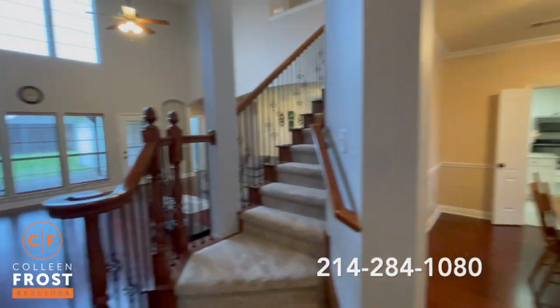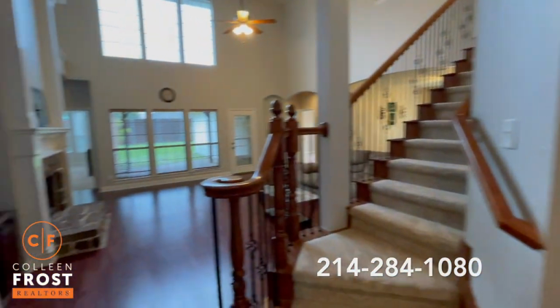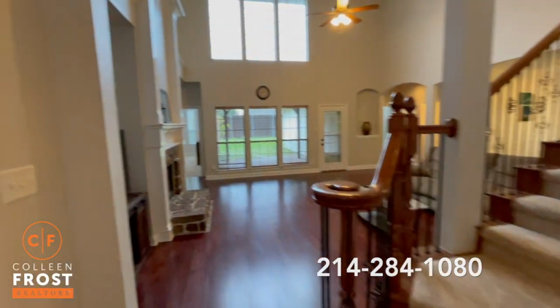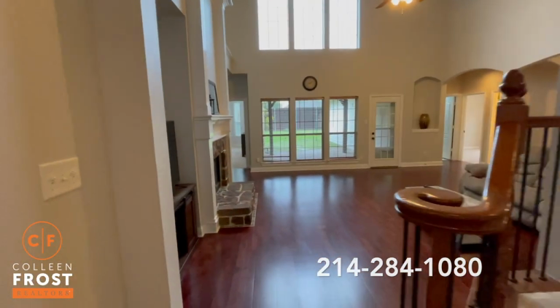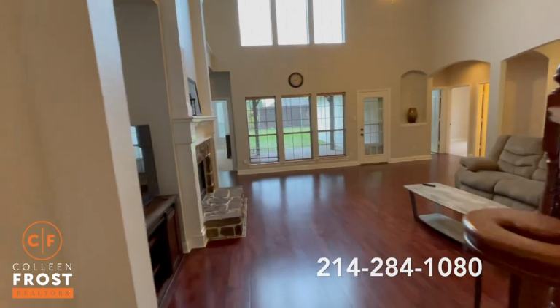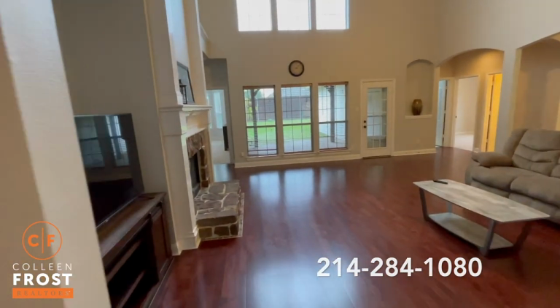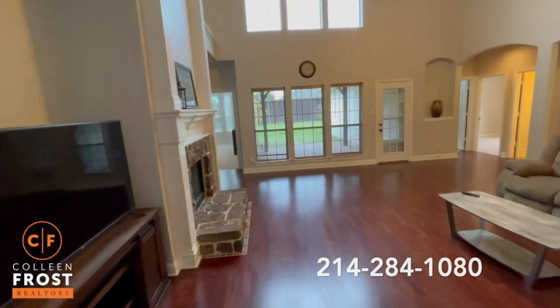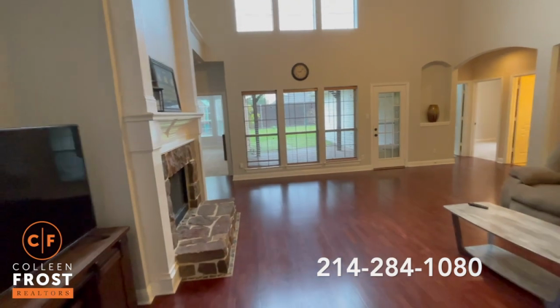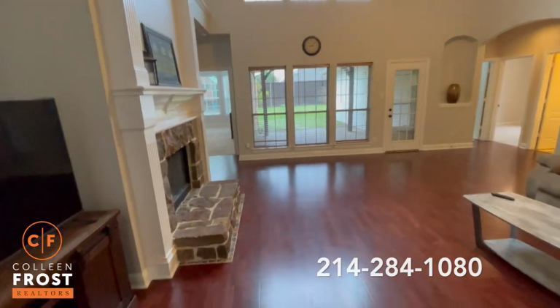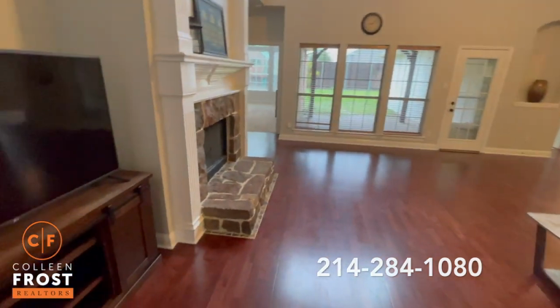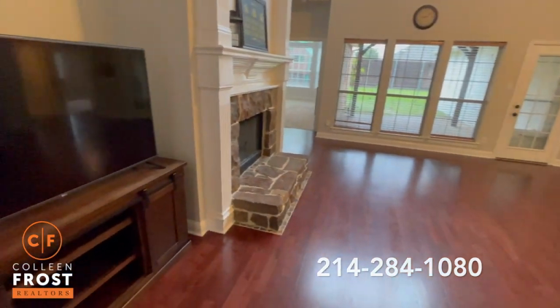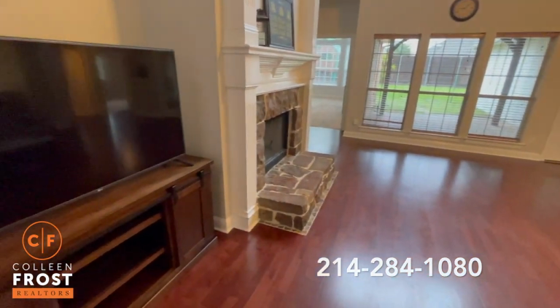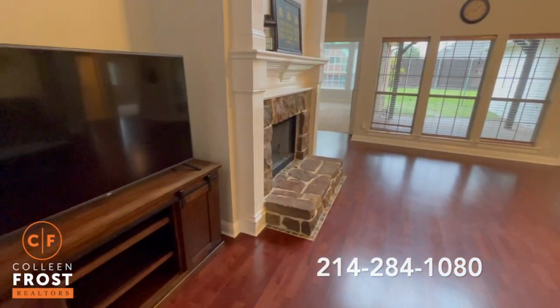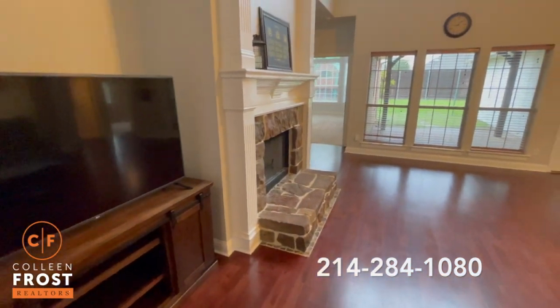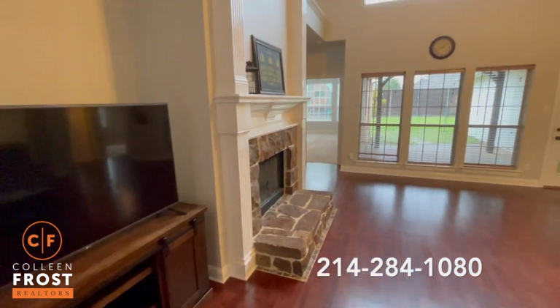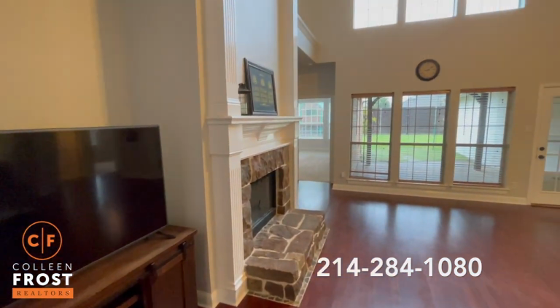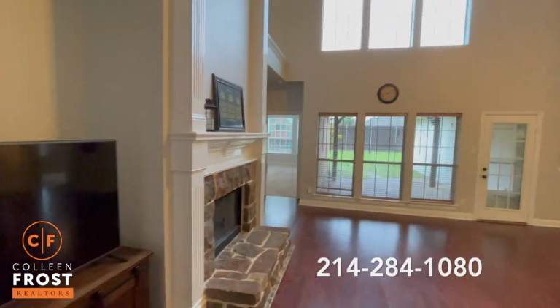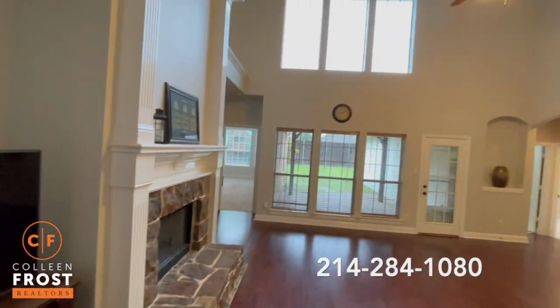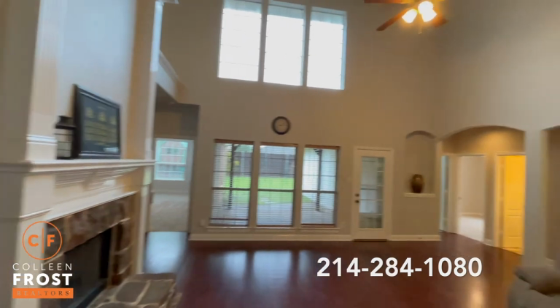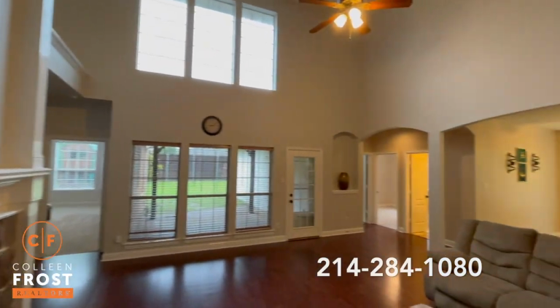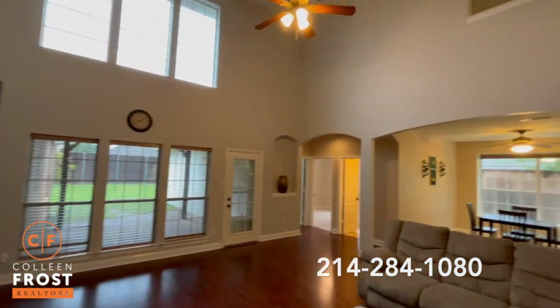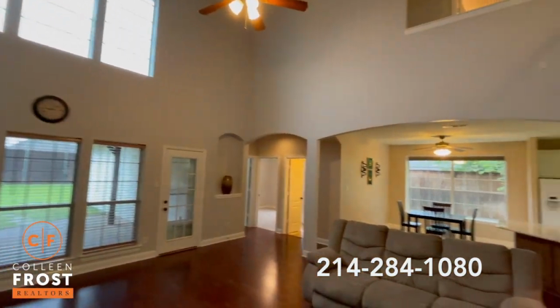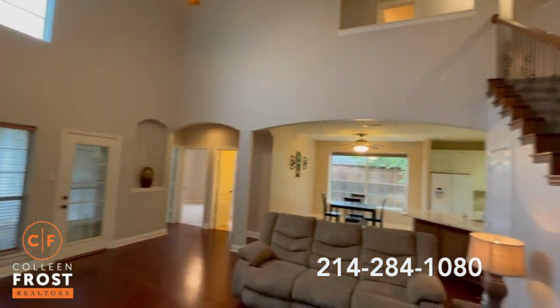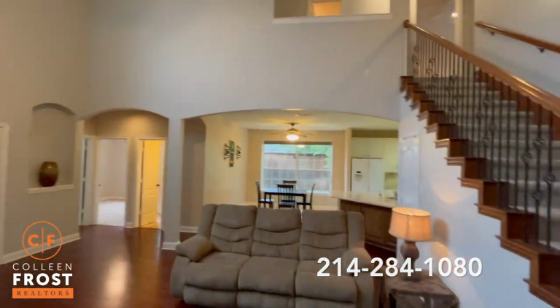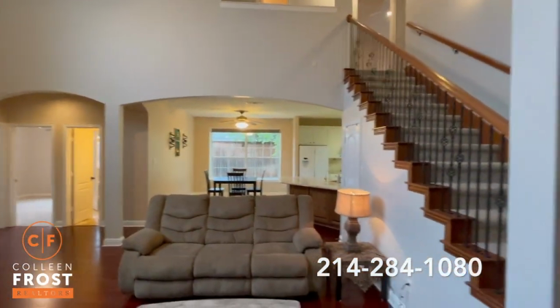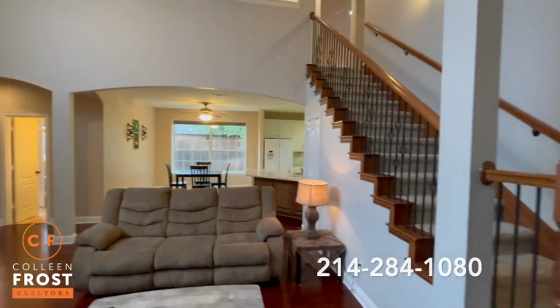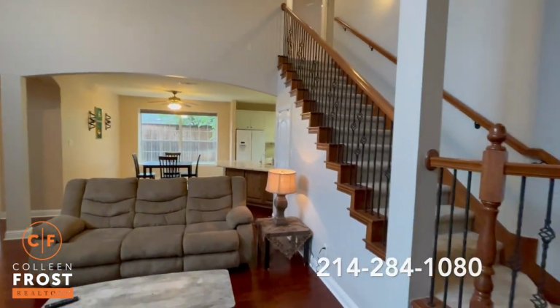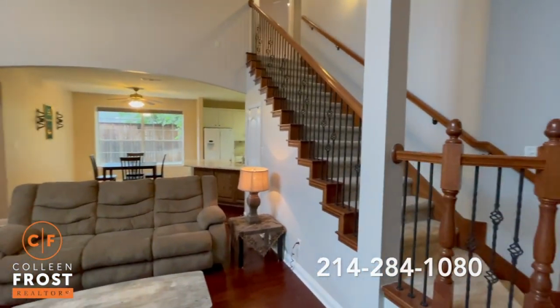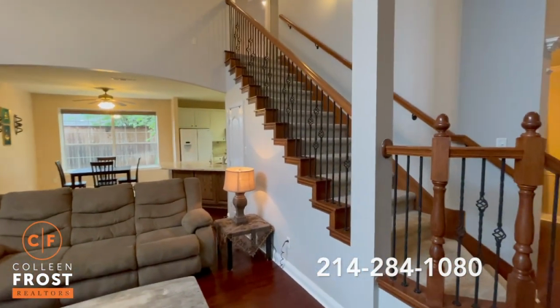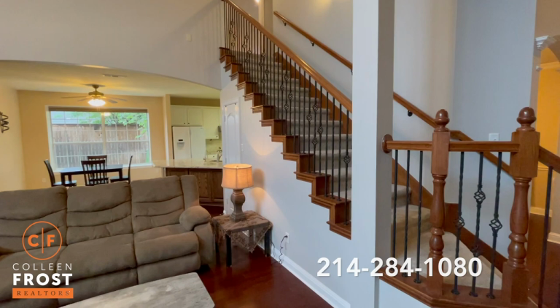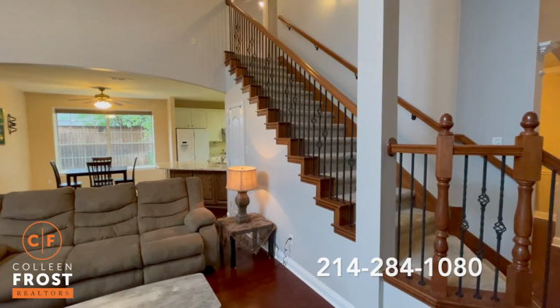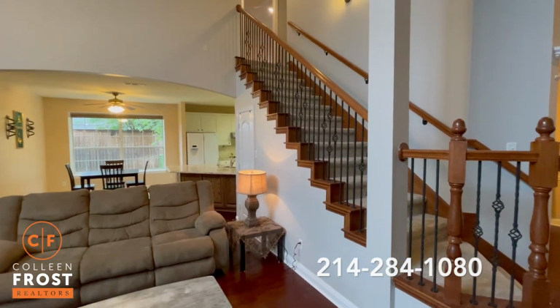Let's come into the great room. Beautiful stone hearth fireplace, light and bright, tall ceilings, and a great view of your staircase with iron balusters leading upstairs.